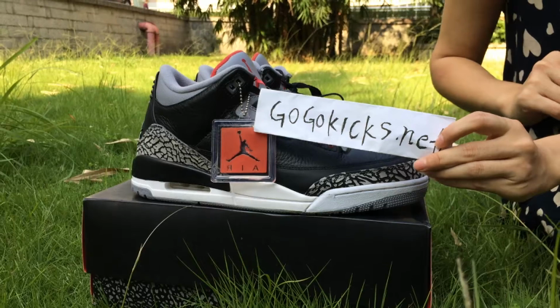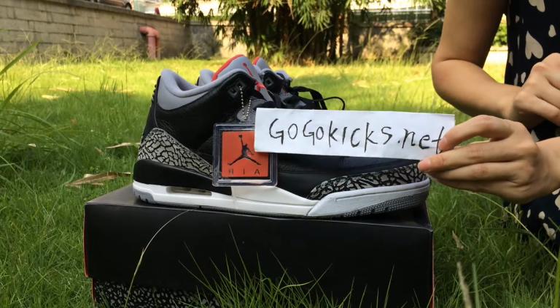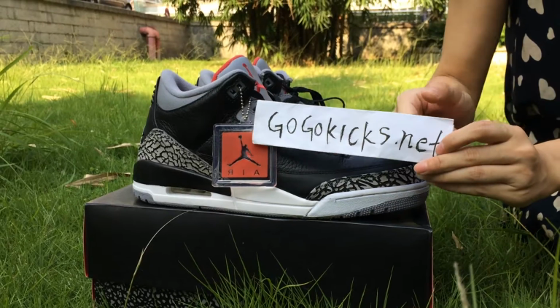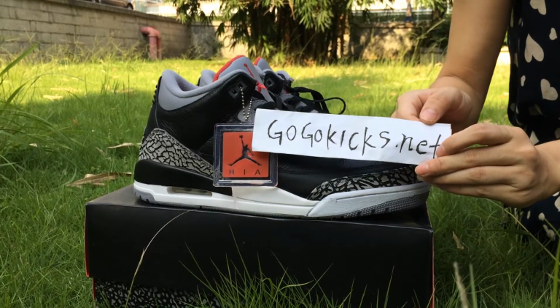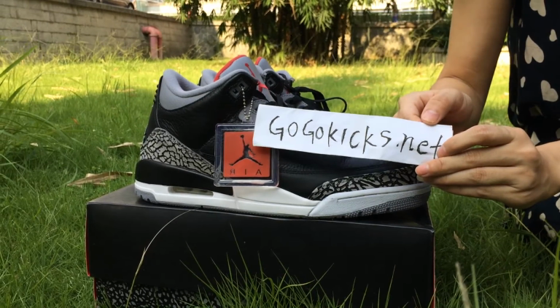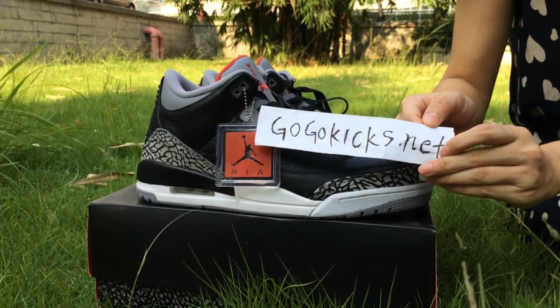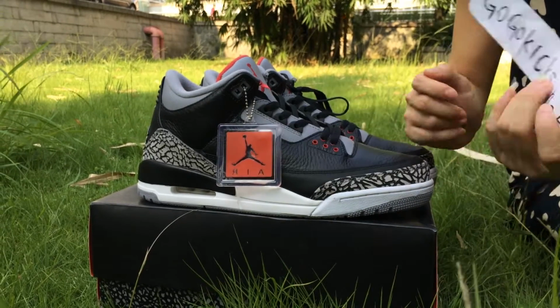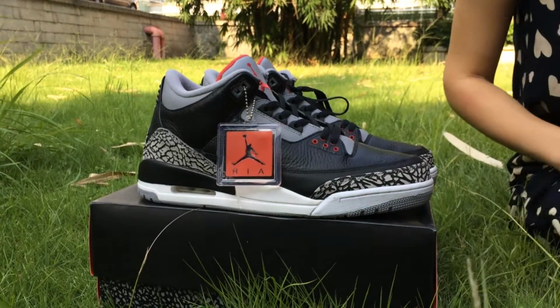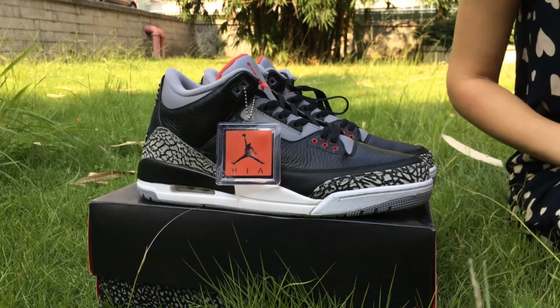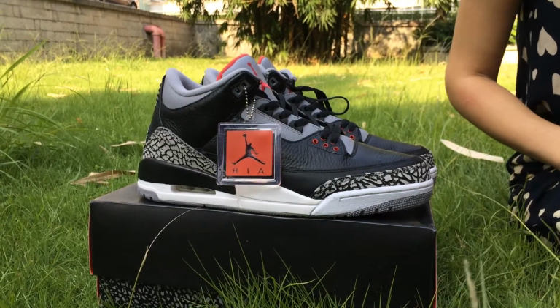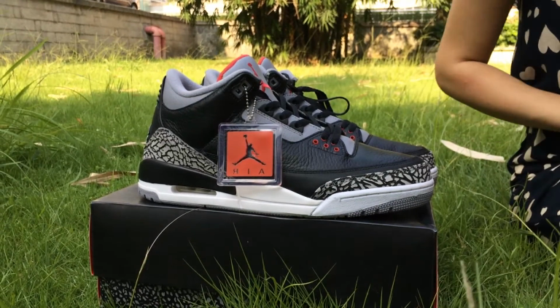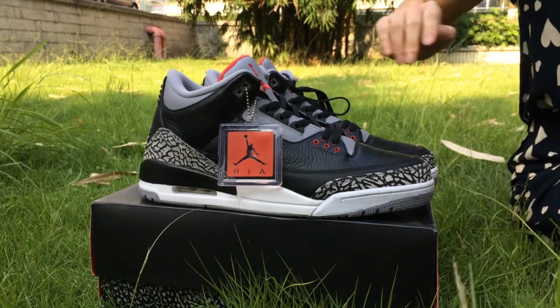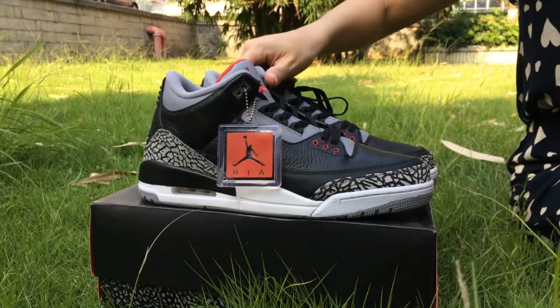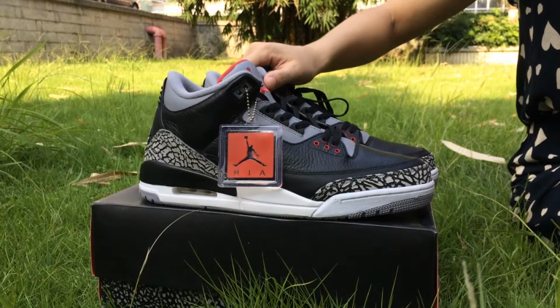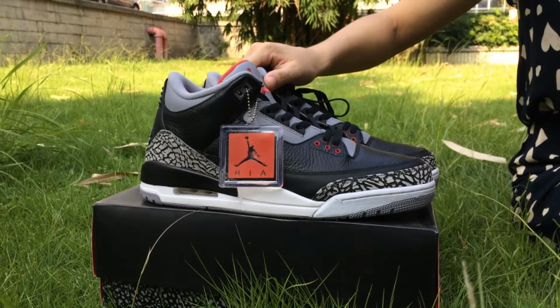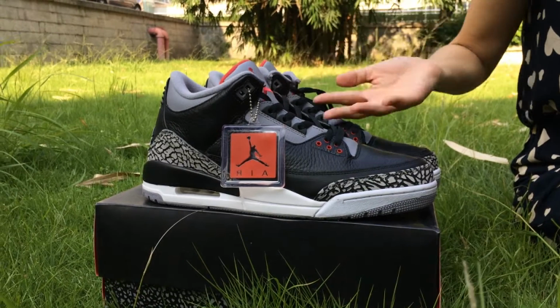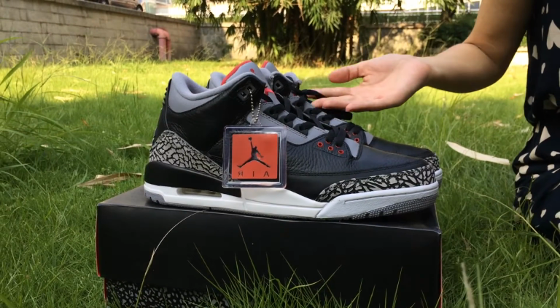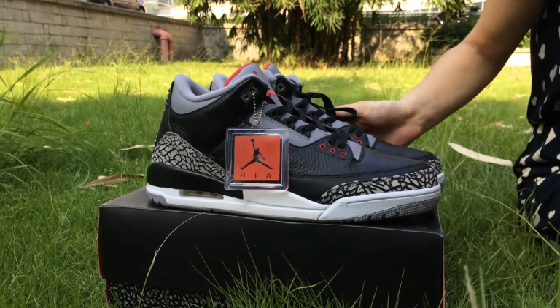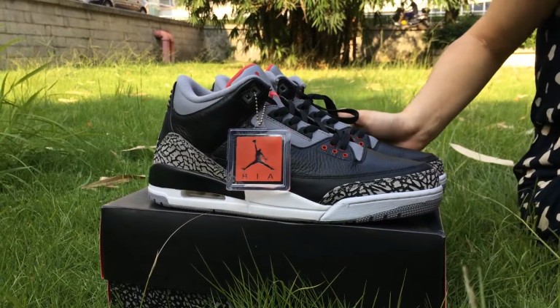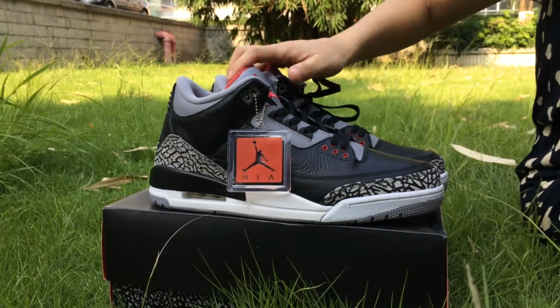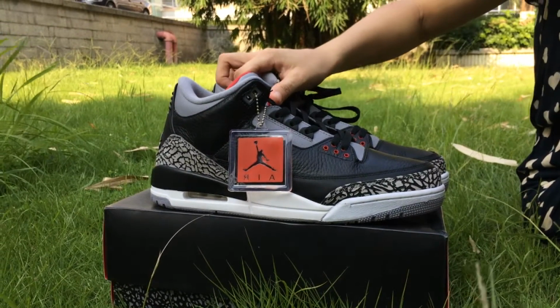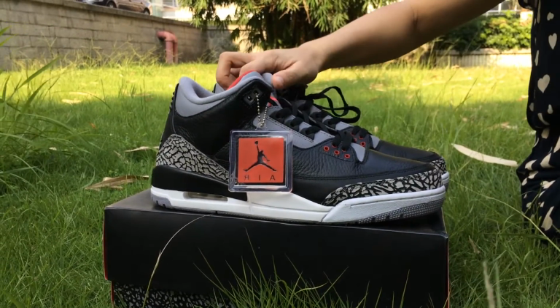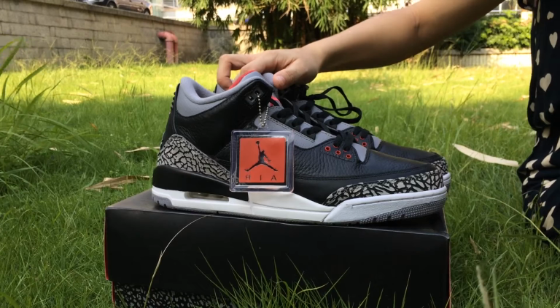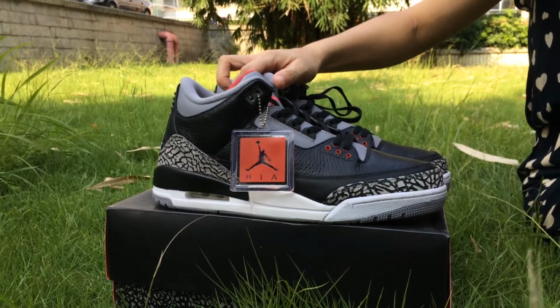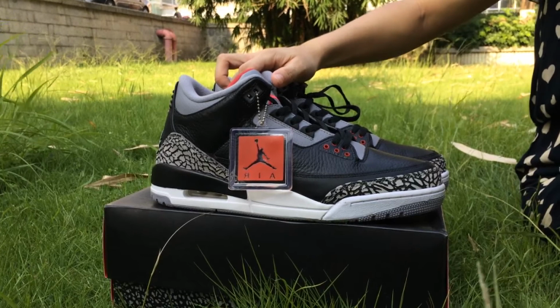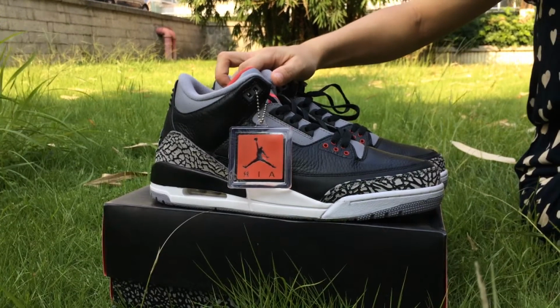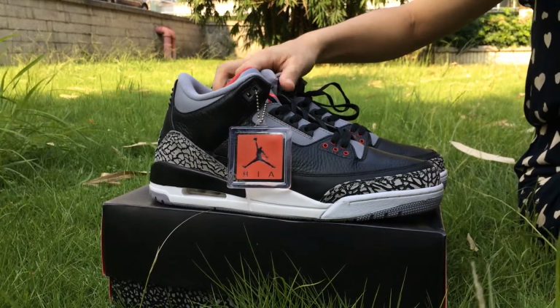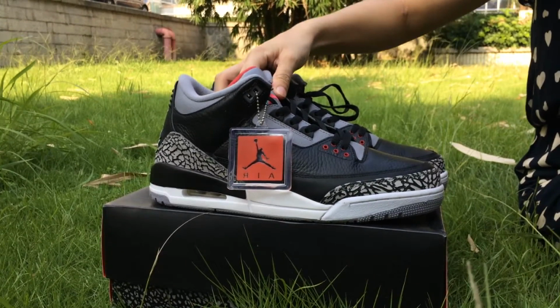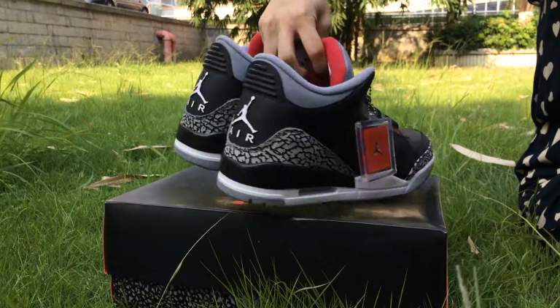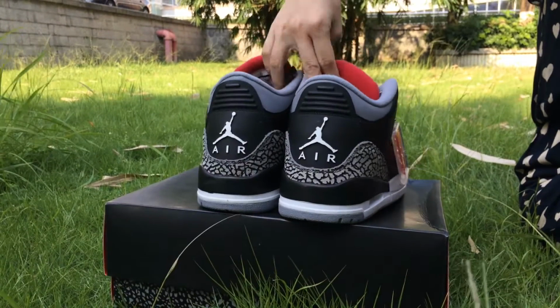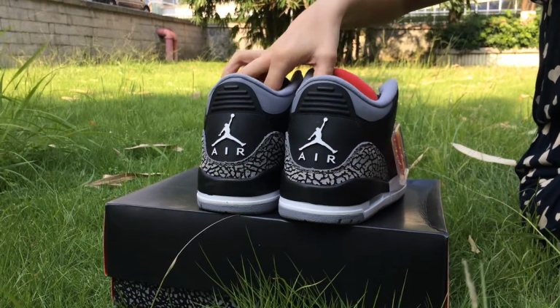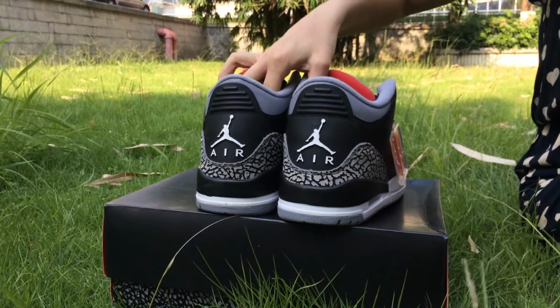Lisa from gogocakes.net. How is it all today? I will show you these shoes. The authentic Air Jordan 3-4 black cement. These are very dope shoes.